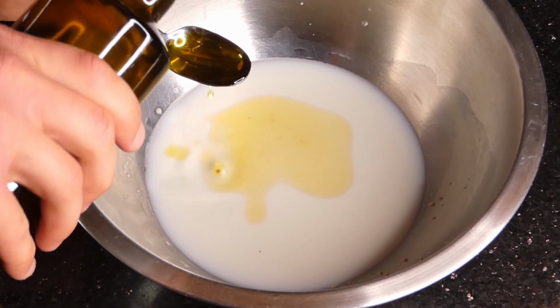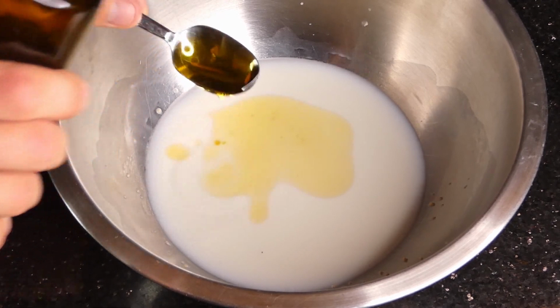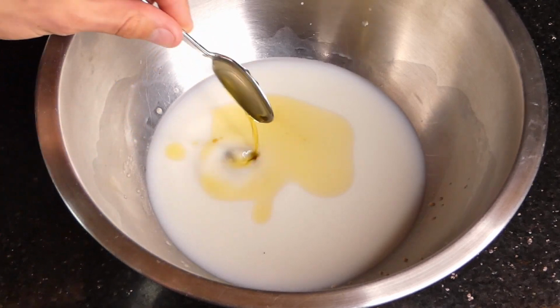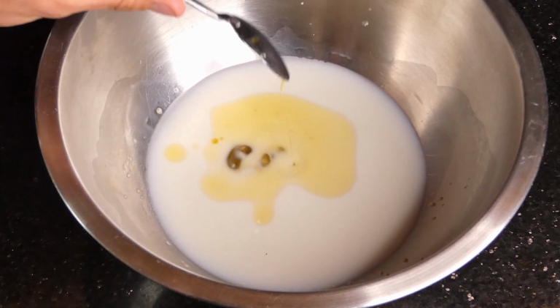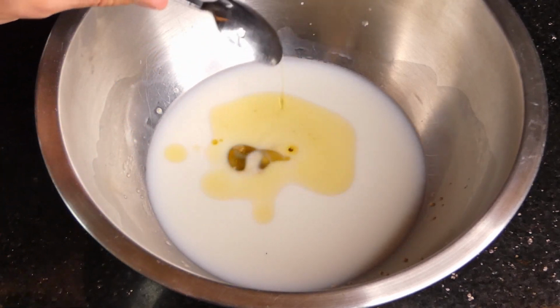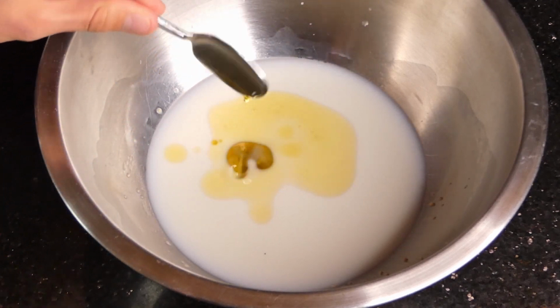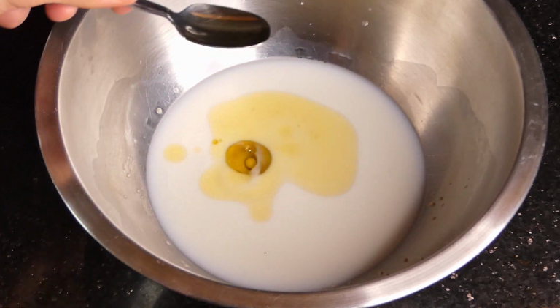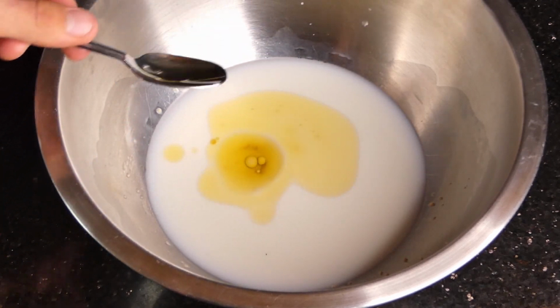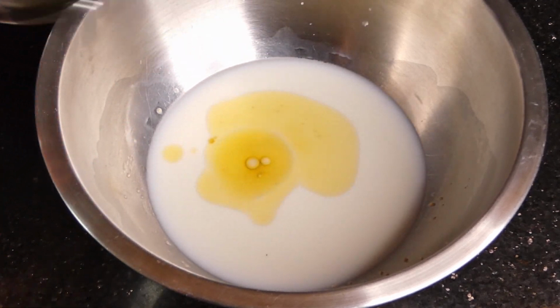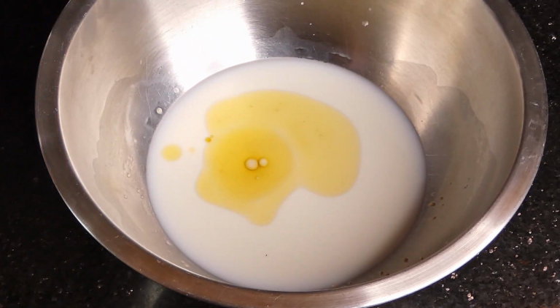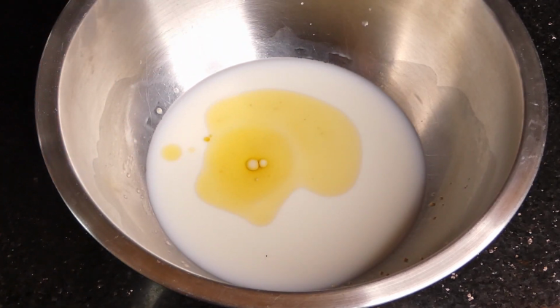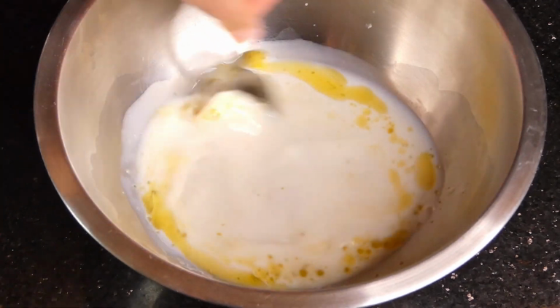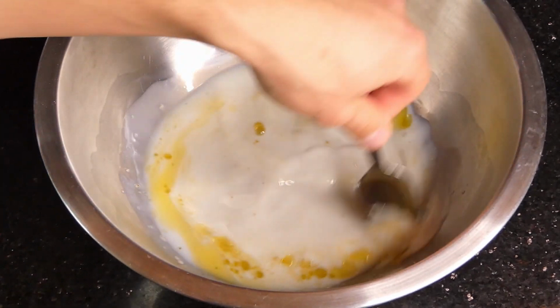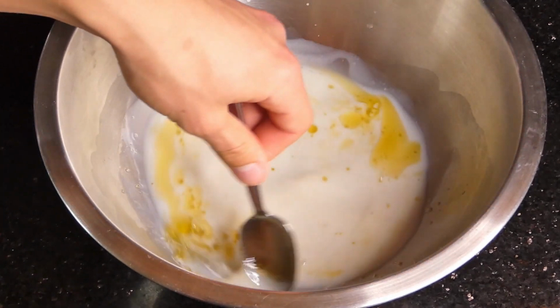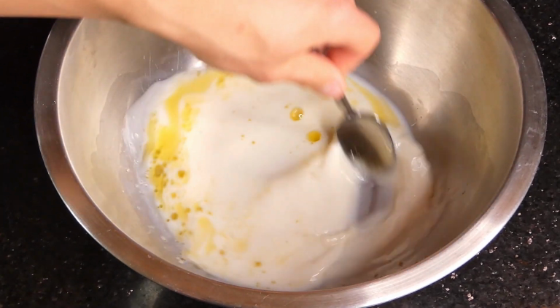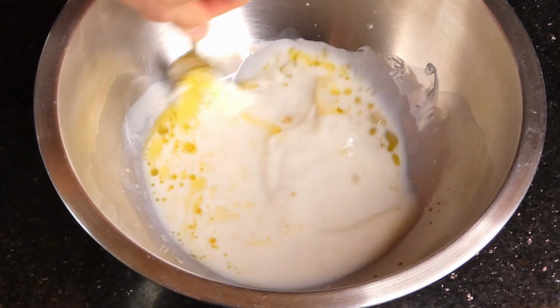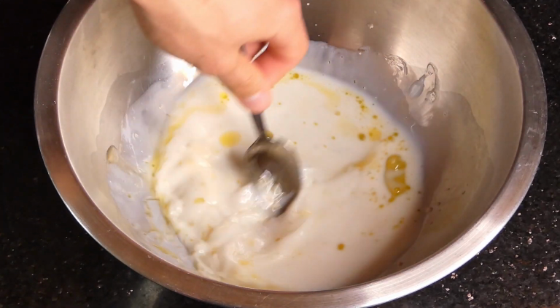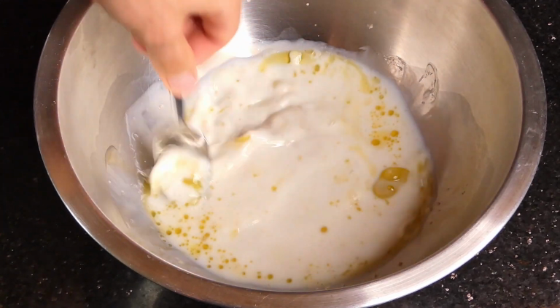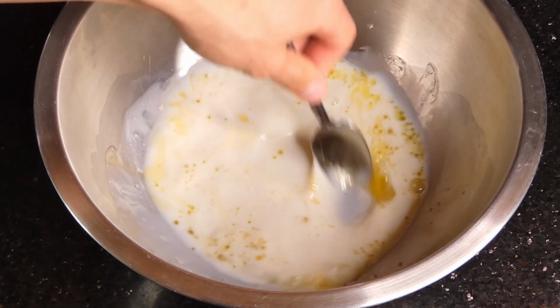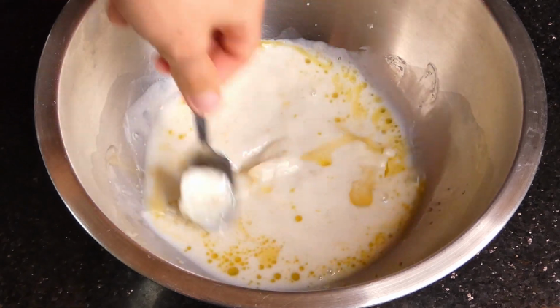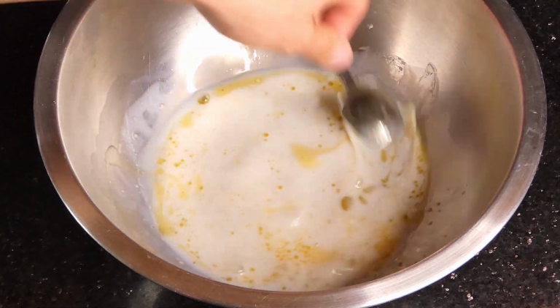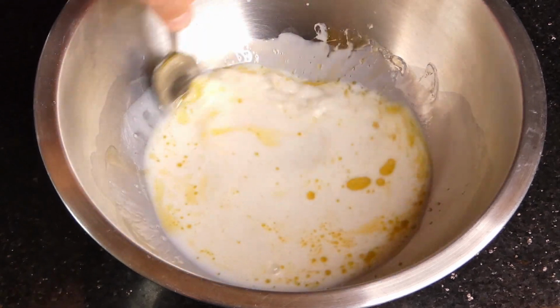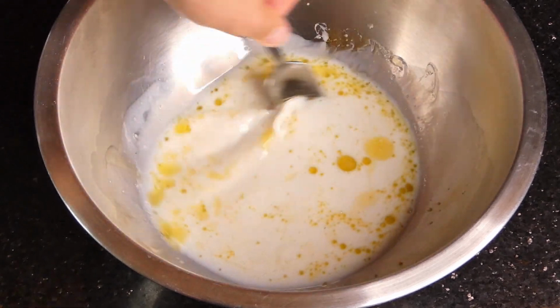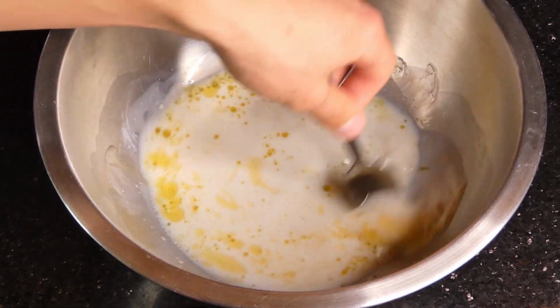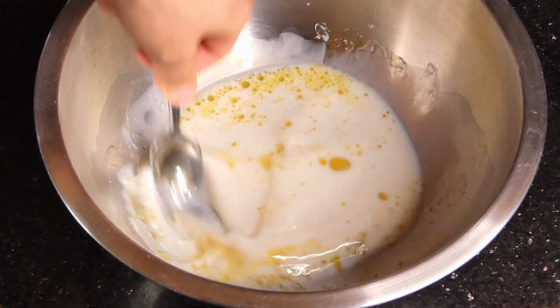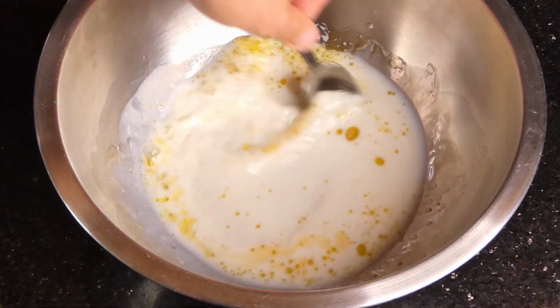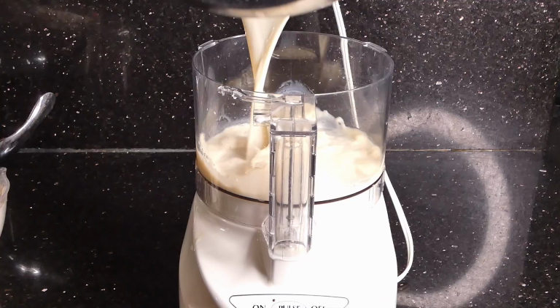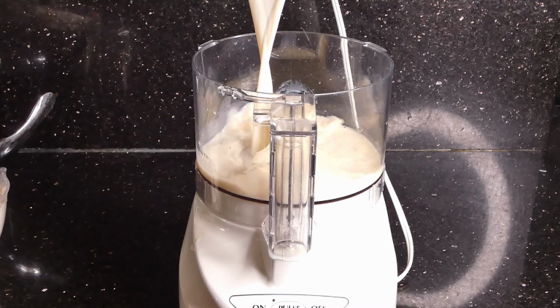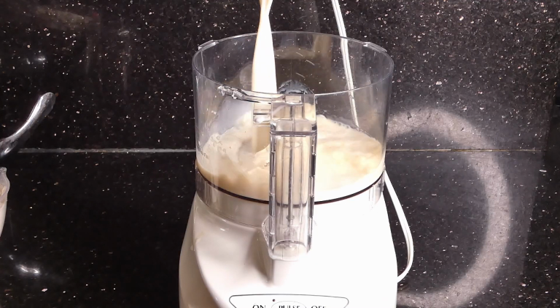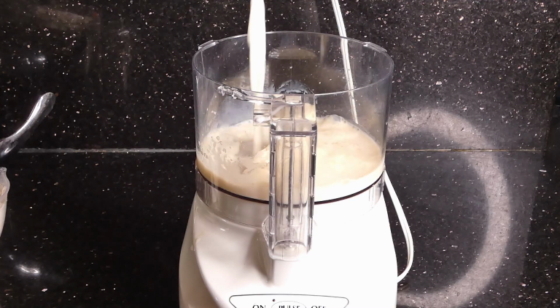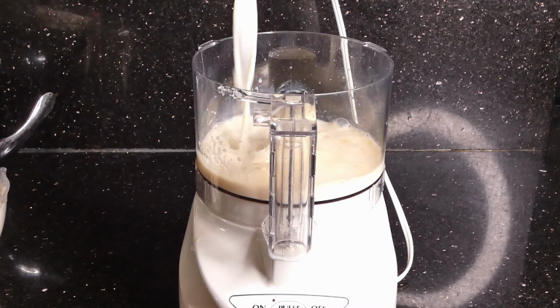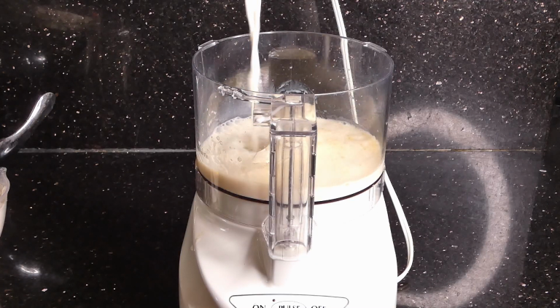We're going to add some oil then and mix it together. I'm not going to check if my yeast is alive because I just bought it on the day of filming, but if you want to, you can leave it for about eight minutes.